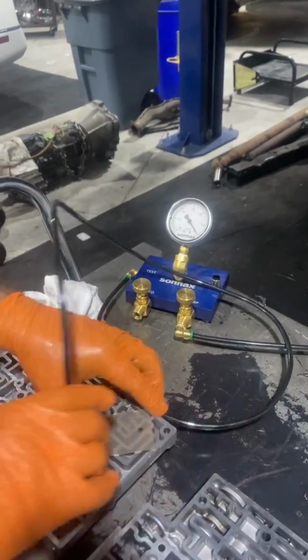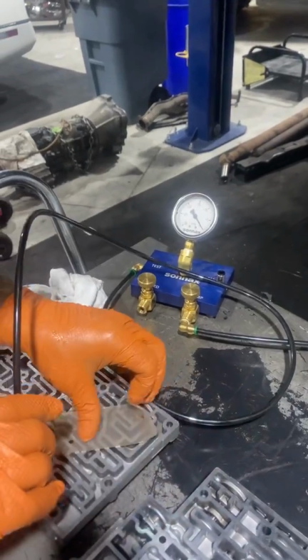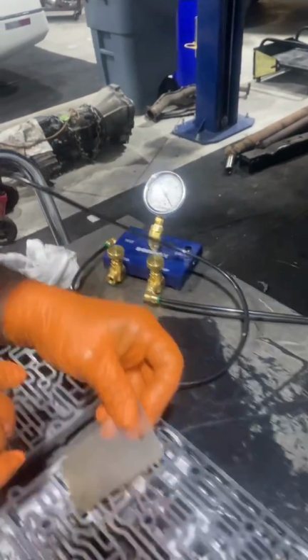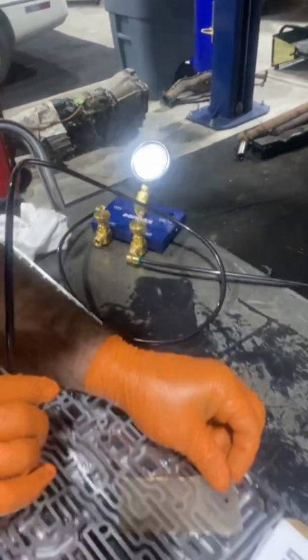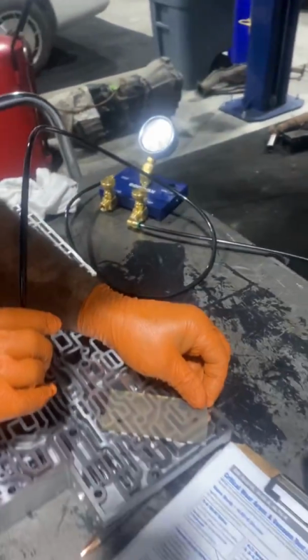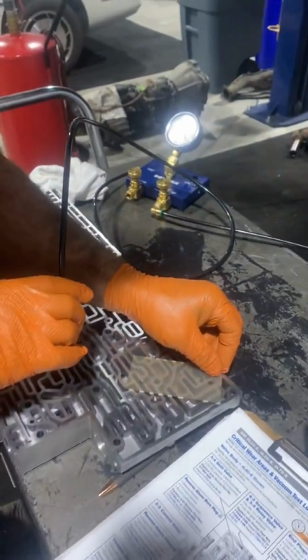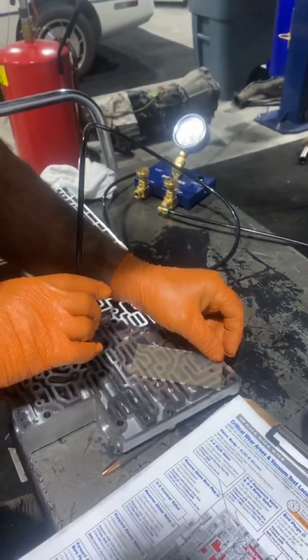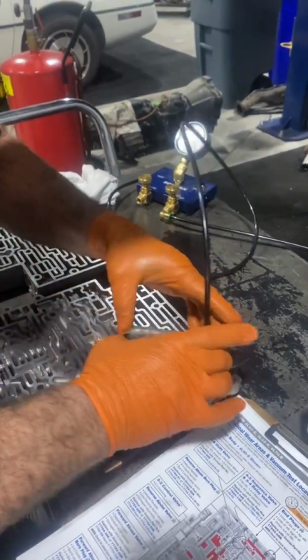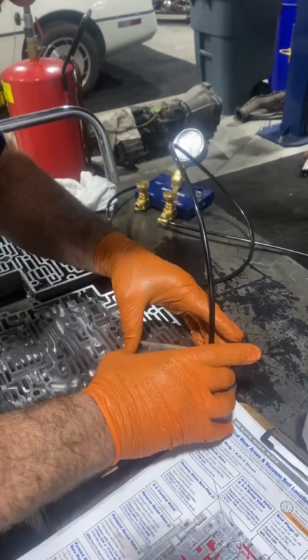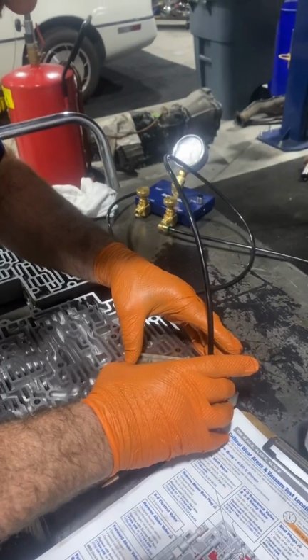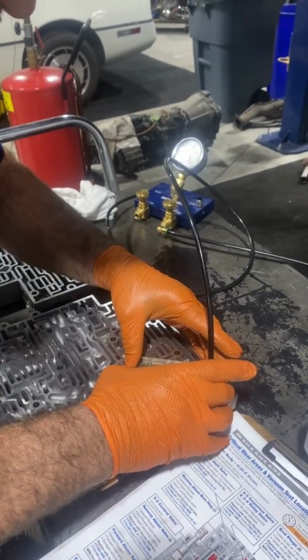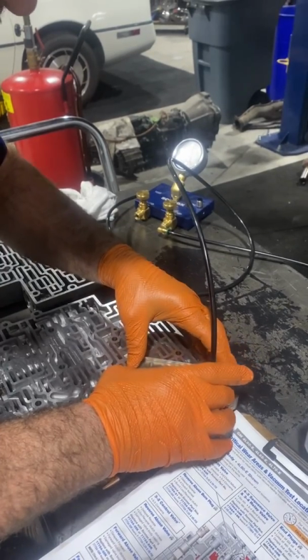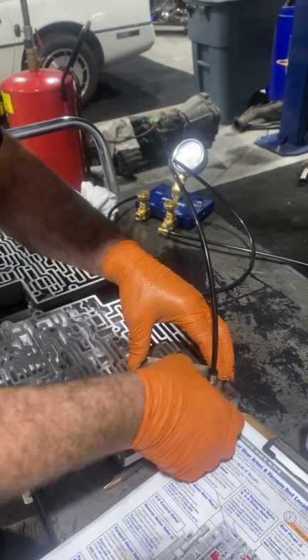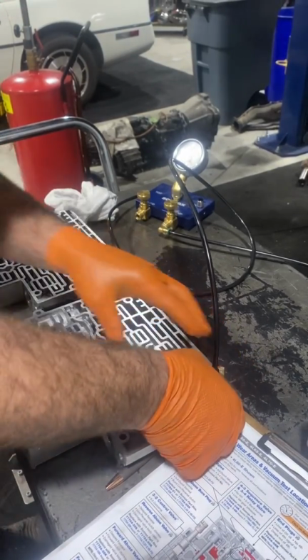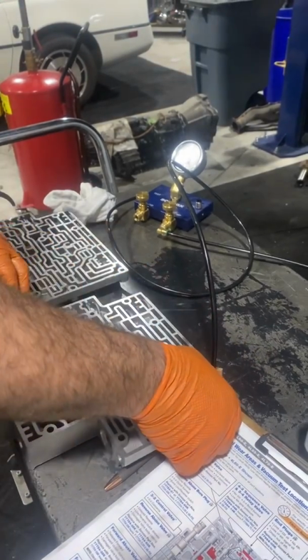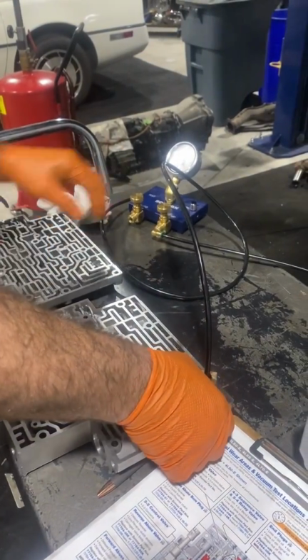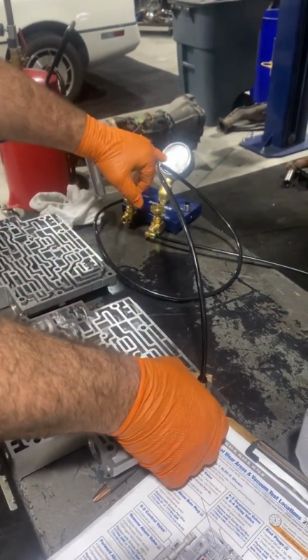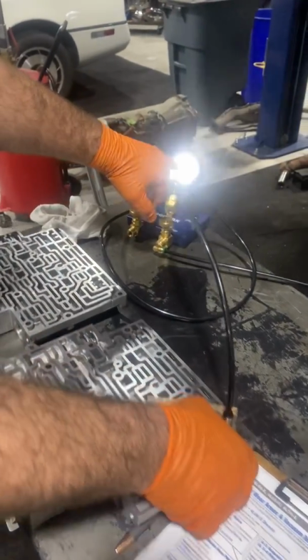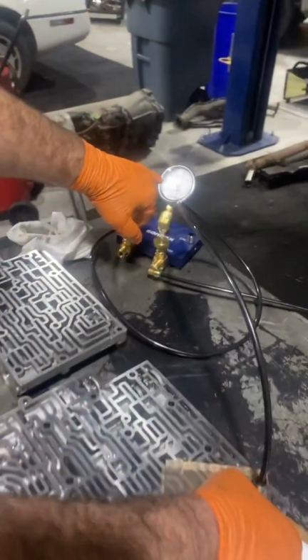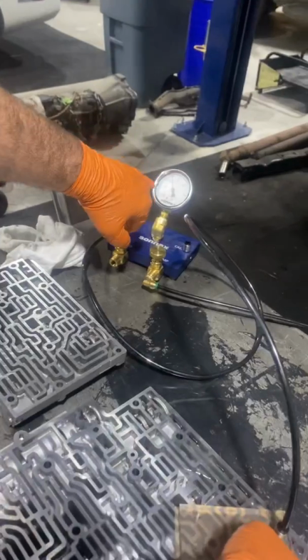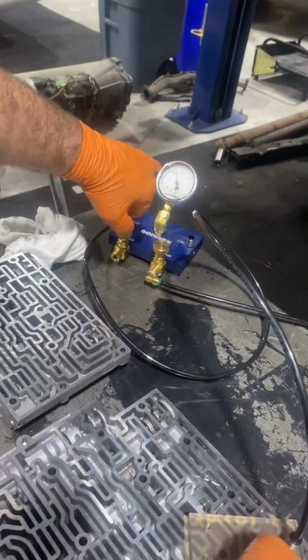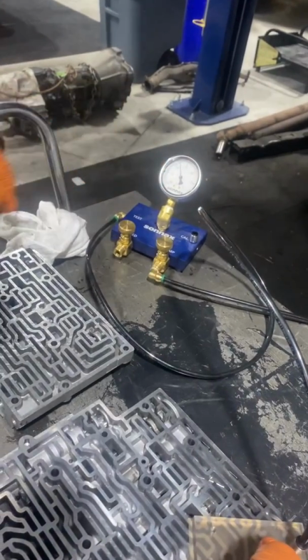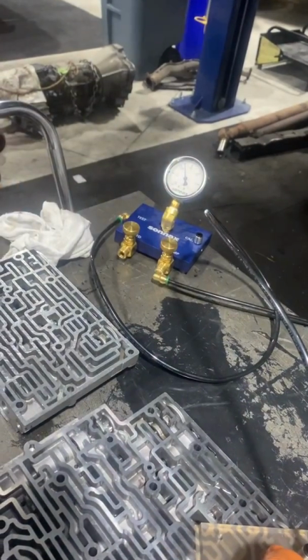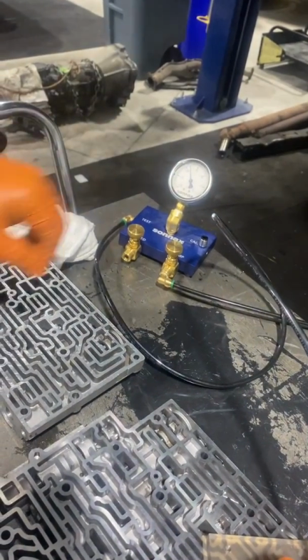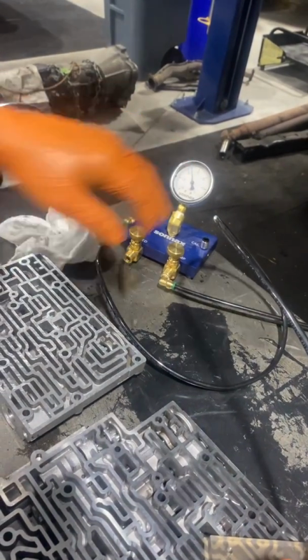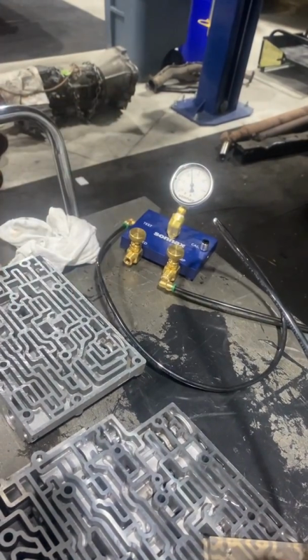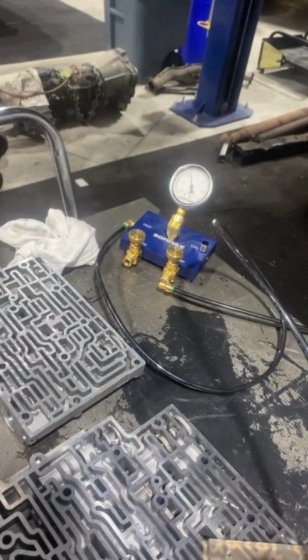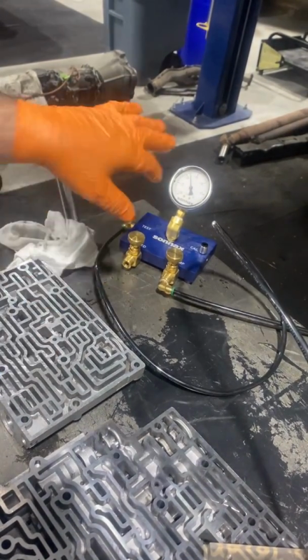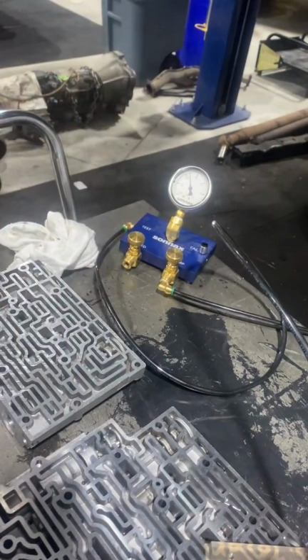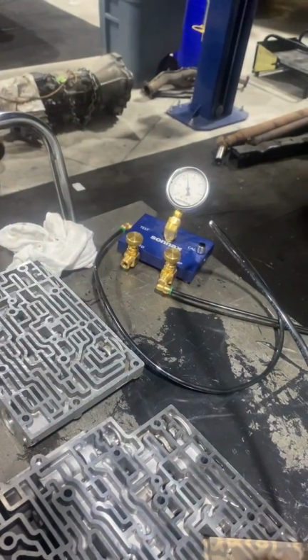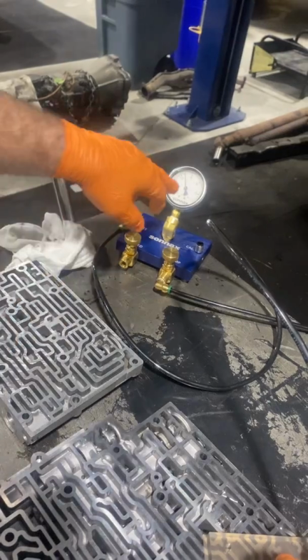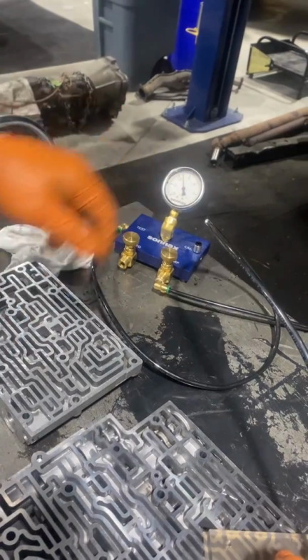Go back to the good one. I like to see at least 15 inches — 20 to 22 is brand new. So this is well in the range of being good to use, well over 15.